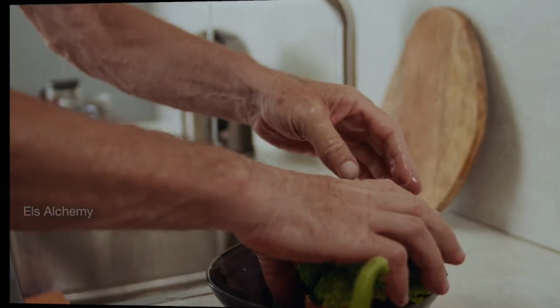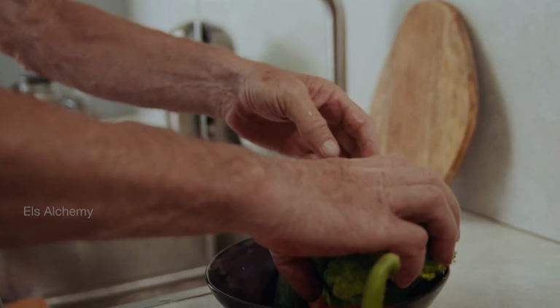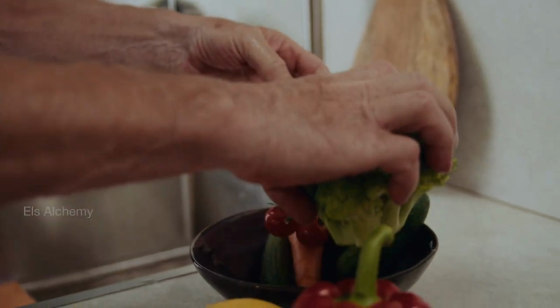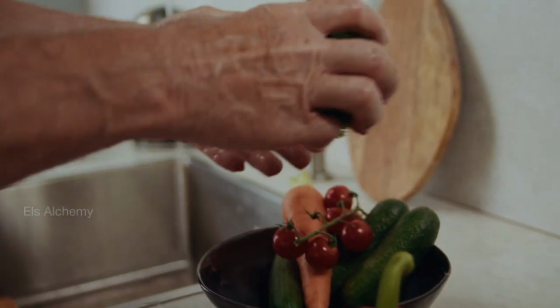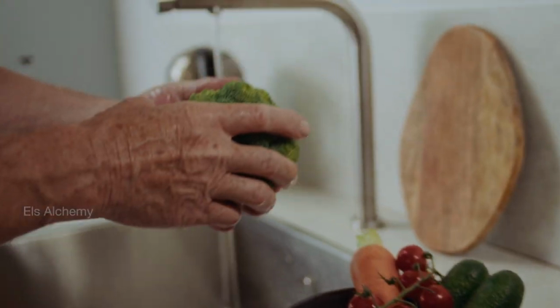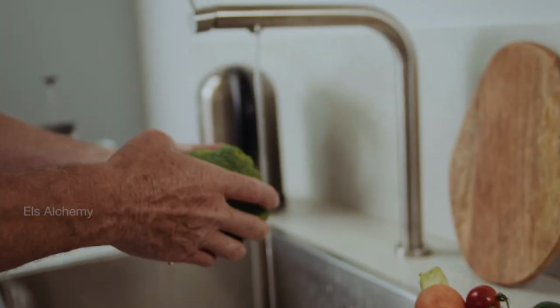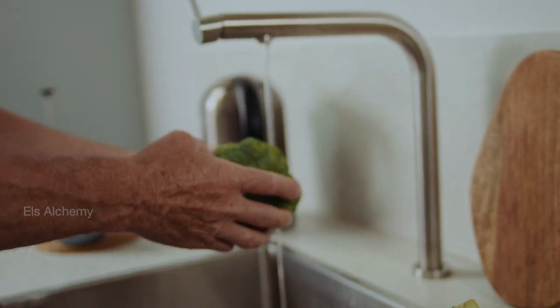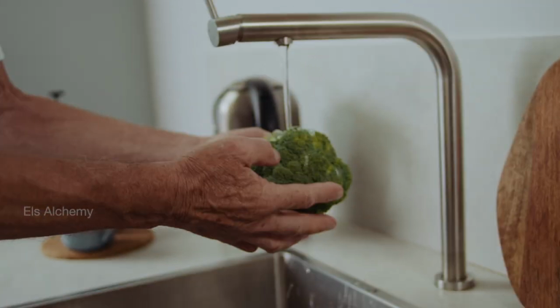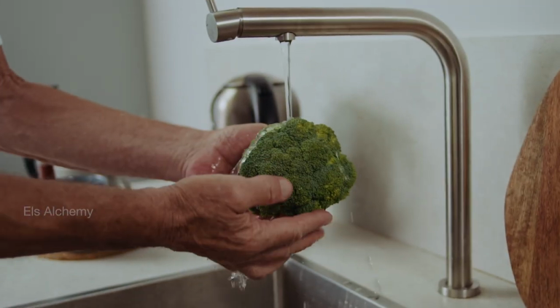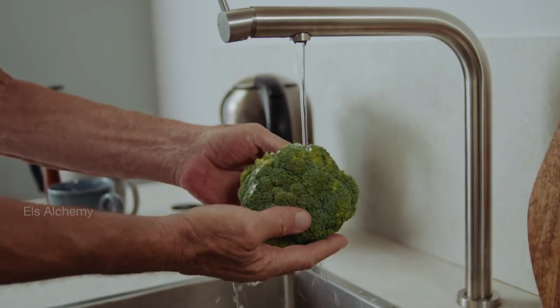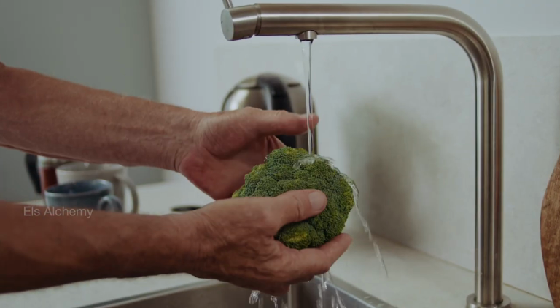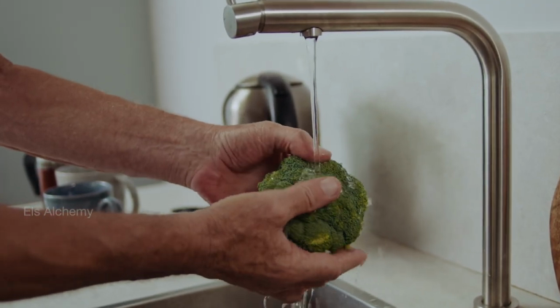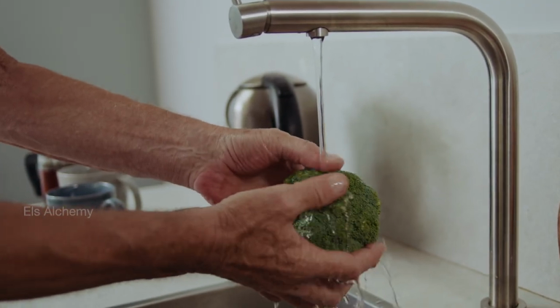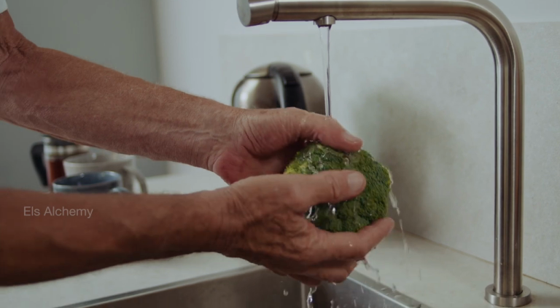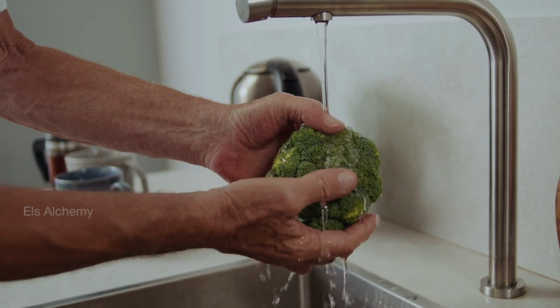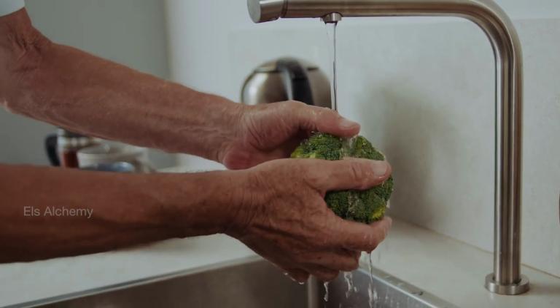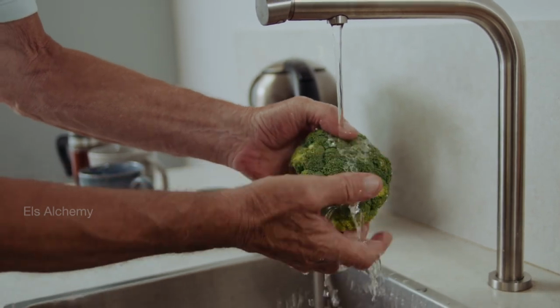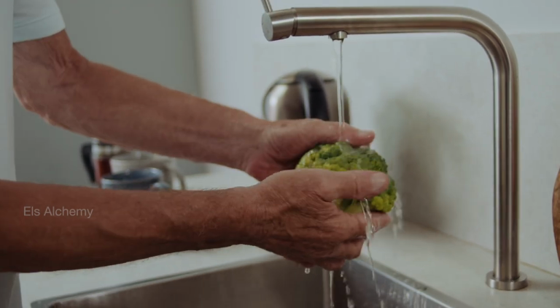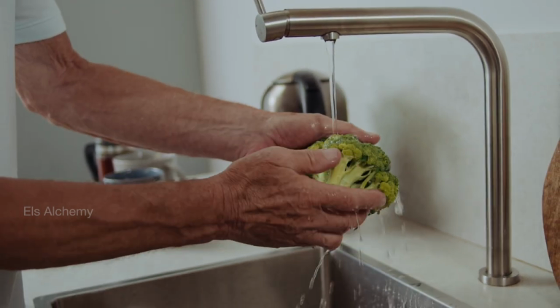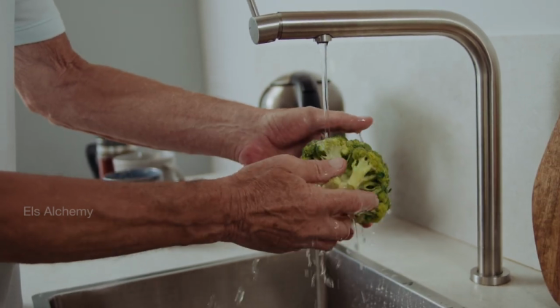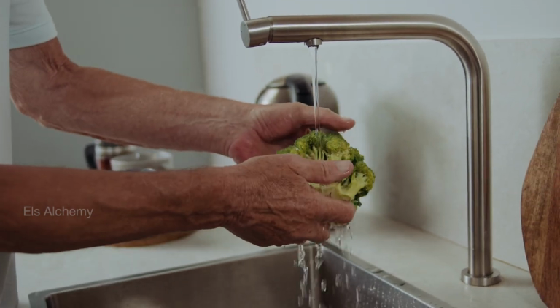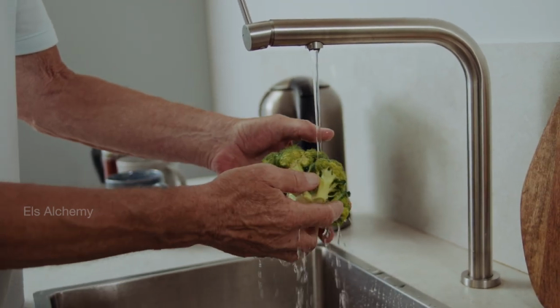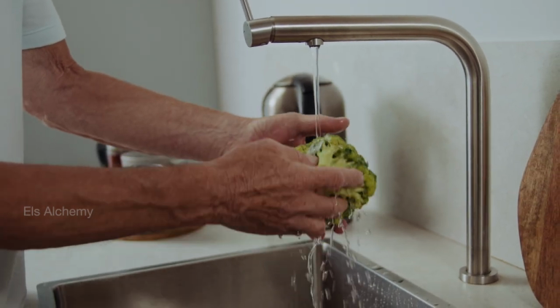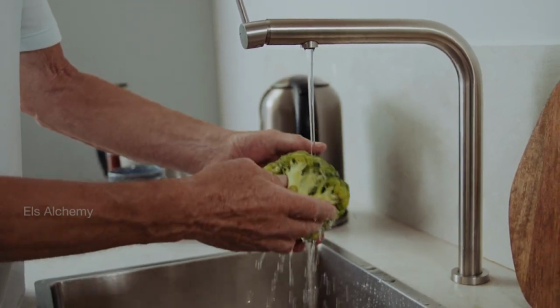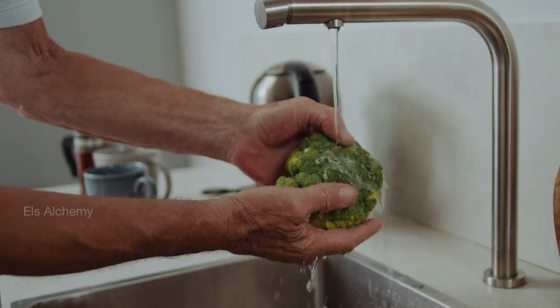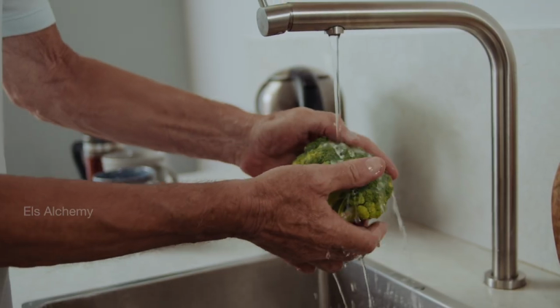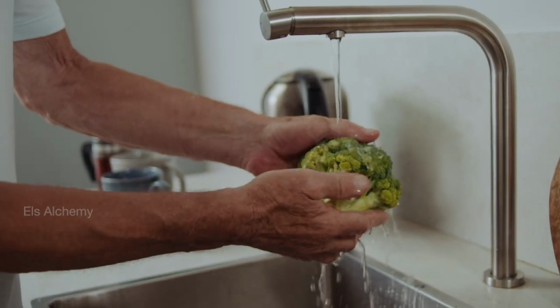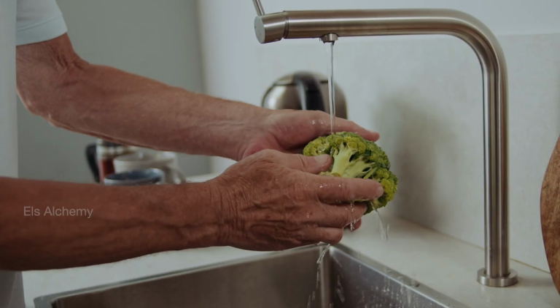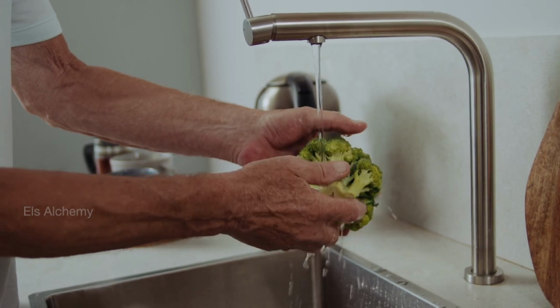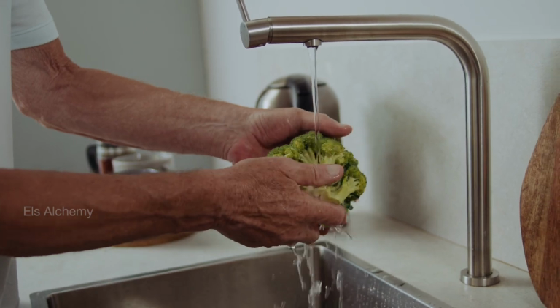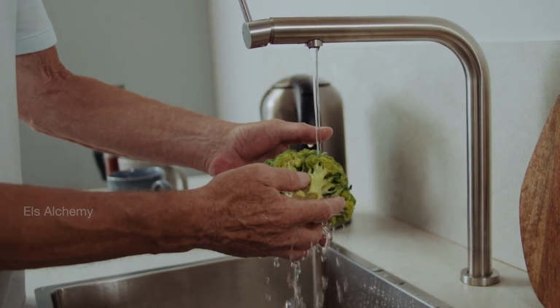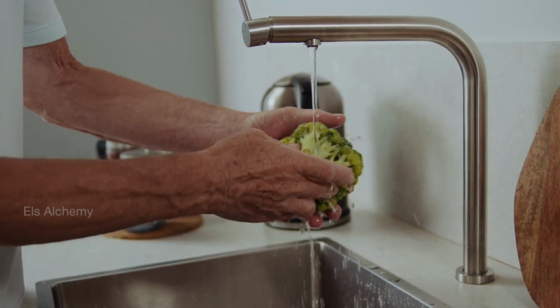Before we start on this steamed broccoli recipe, give it a good wash. Because there could be specks of dirt or sand between the florets of broccoli, or even worms — or unless you want some protein.